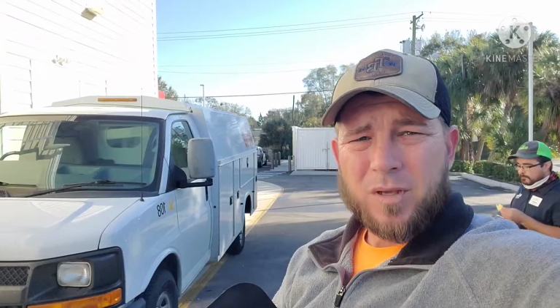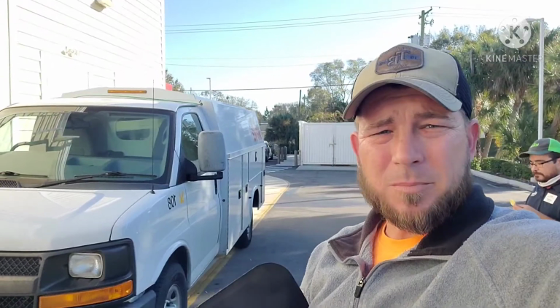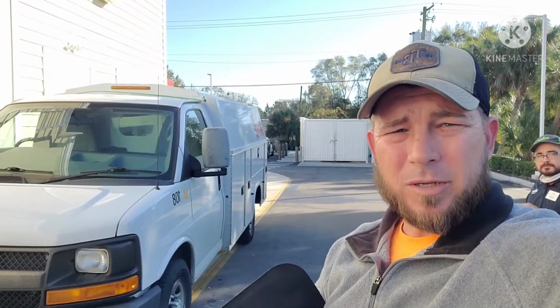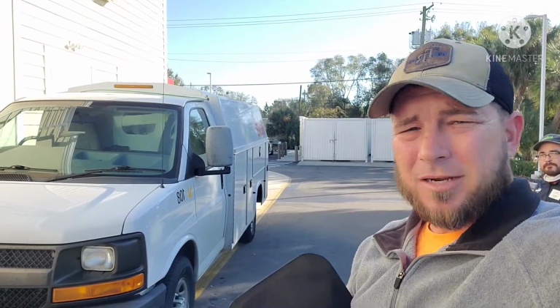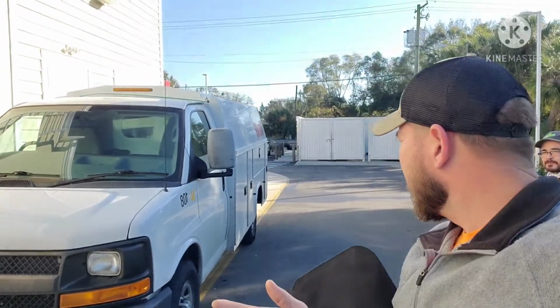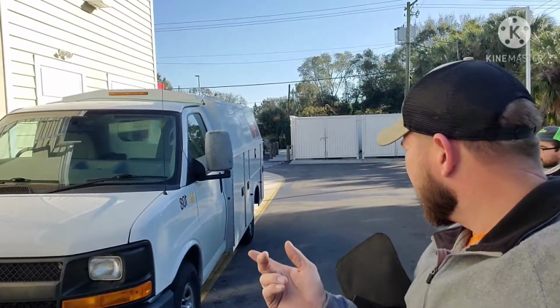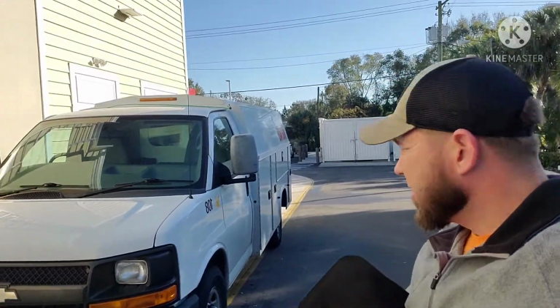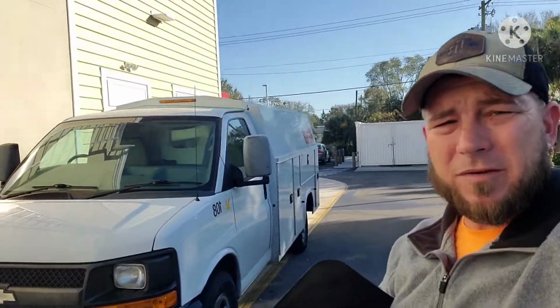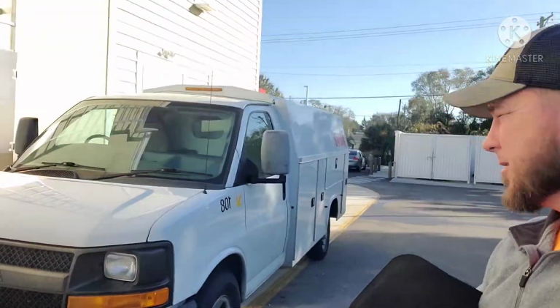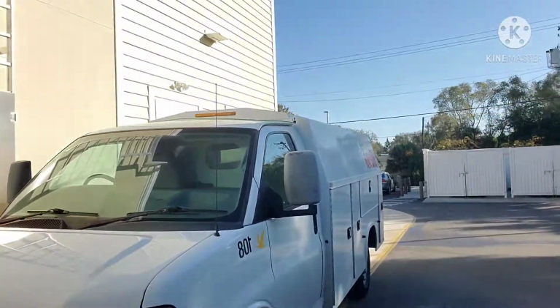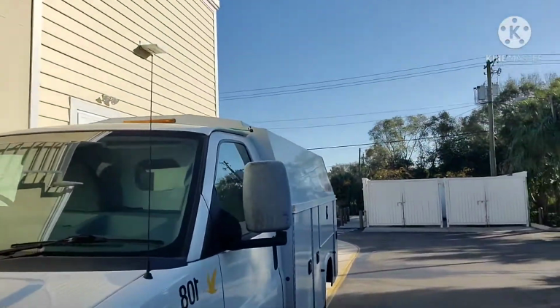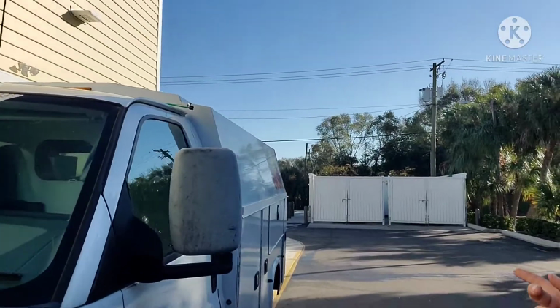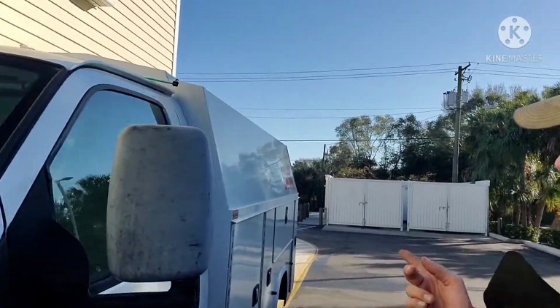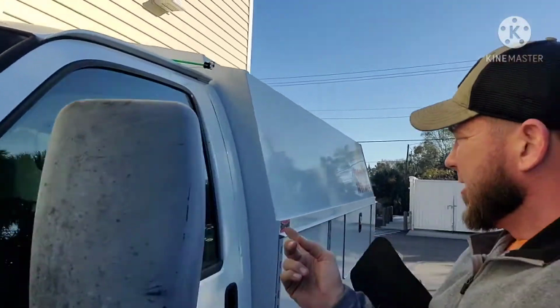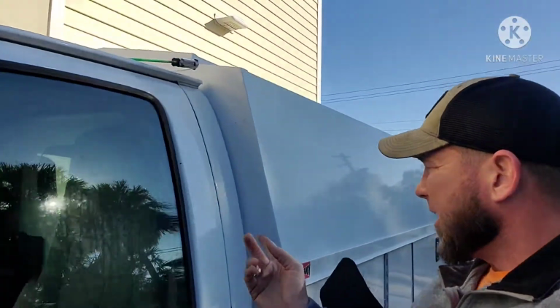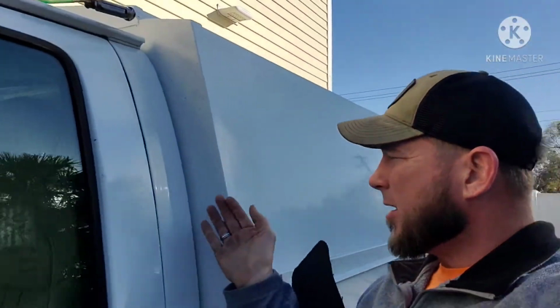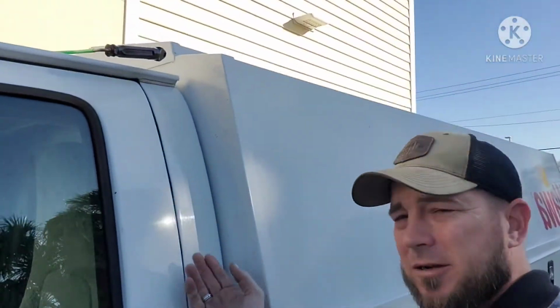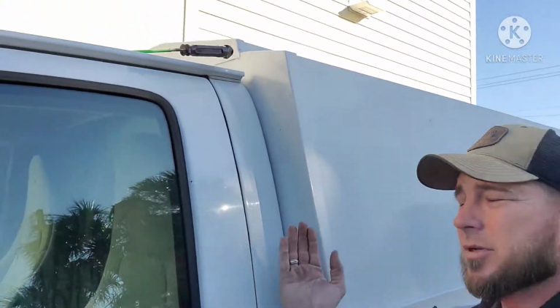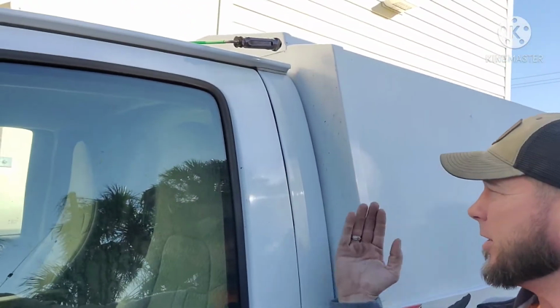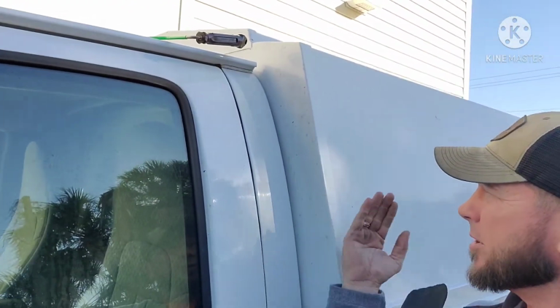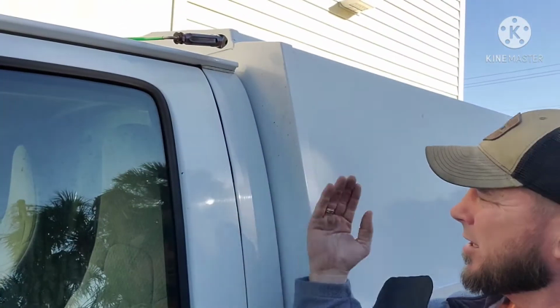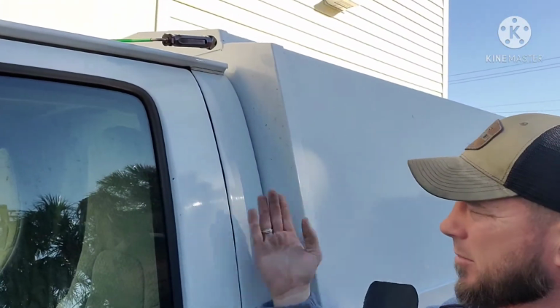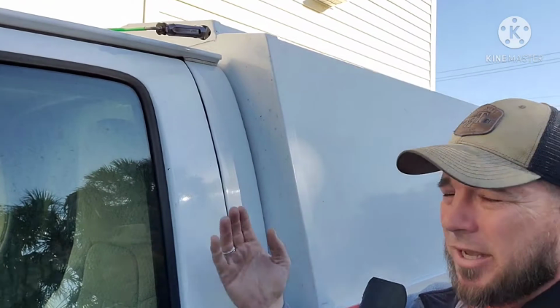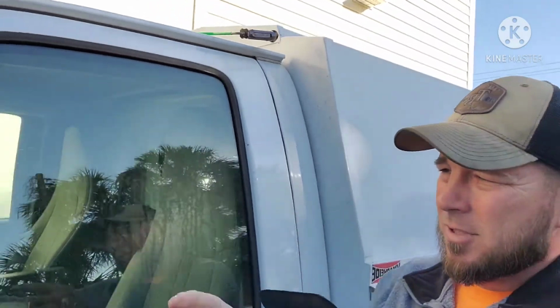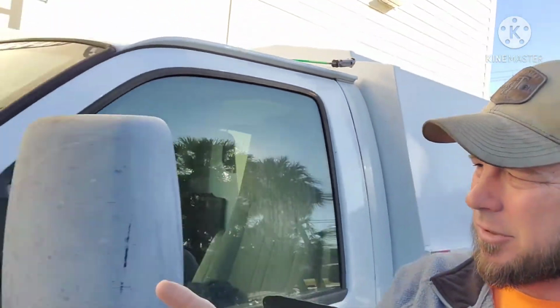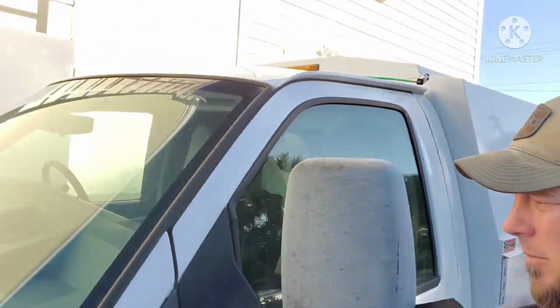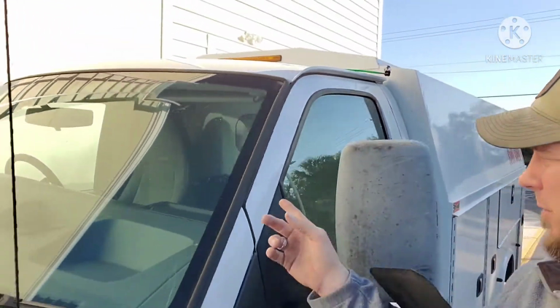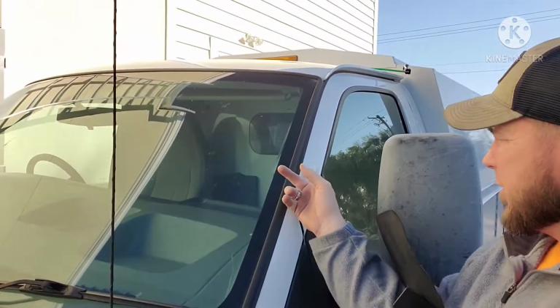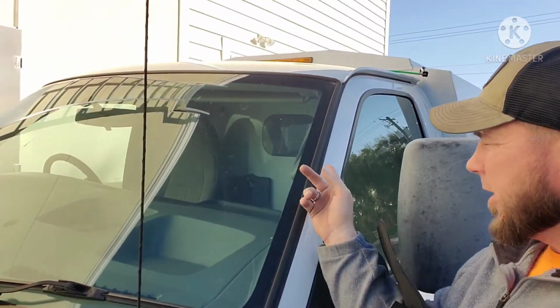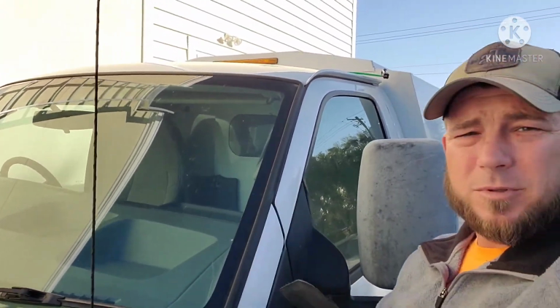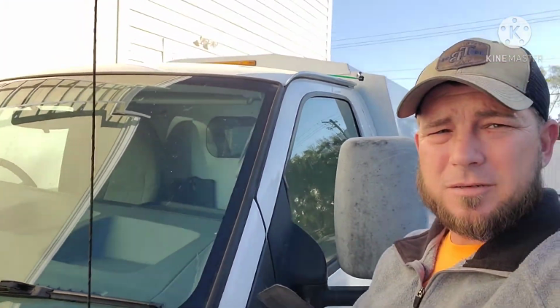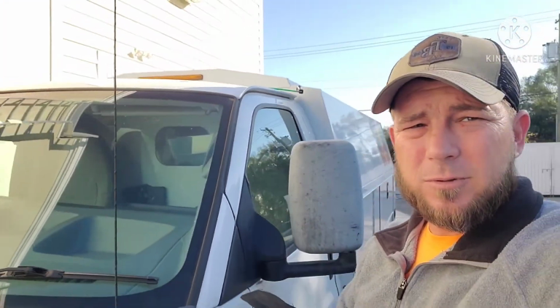Hey, what's up everybody? I'm gonna show you how to unlock one of these cutaway vans. See how it's got this little box on it? So when it's got this box on it, you're not gonna be able to get your reach tool in because of the angle. So you're gonna want to come through the front of the door right here. I'm gonna show you how to do that real quick.